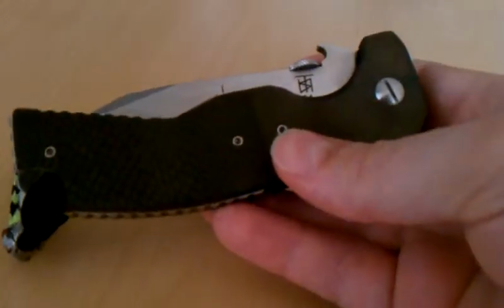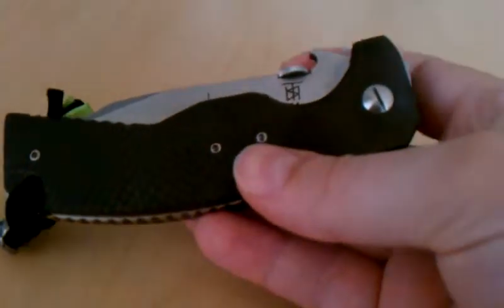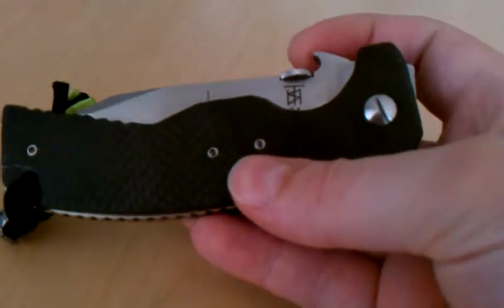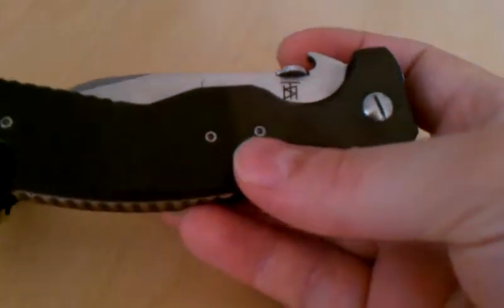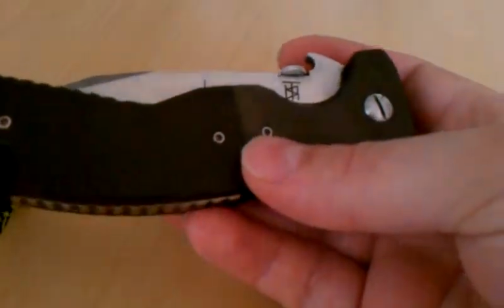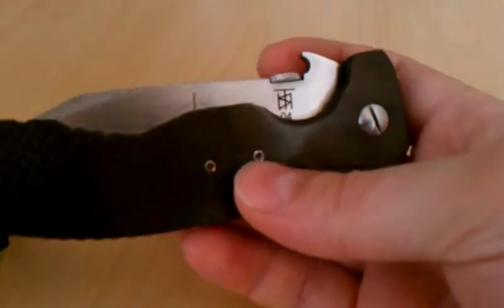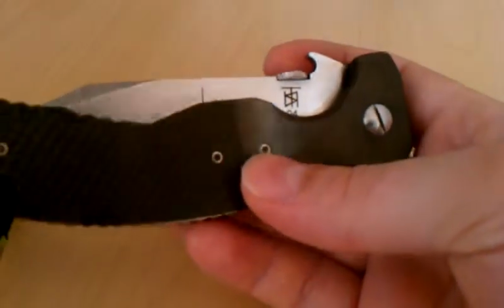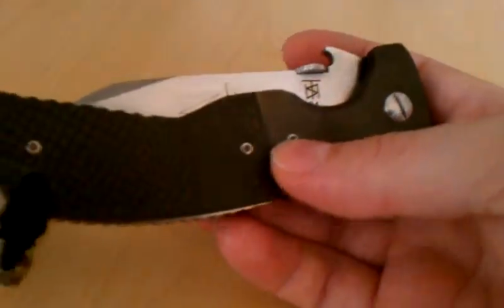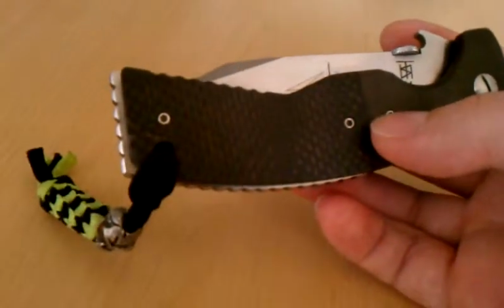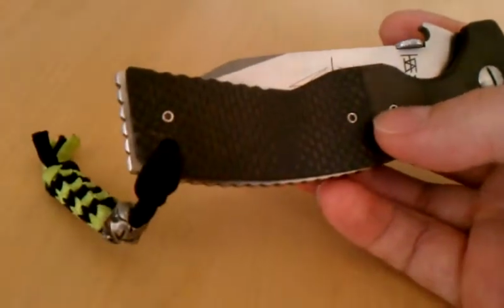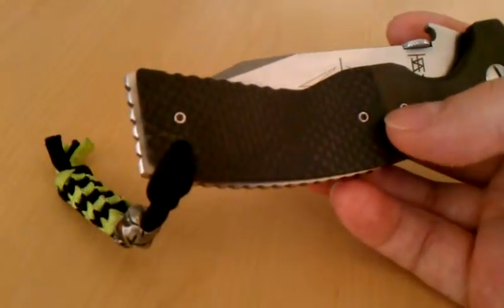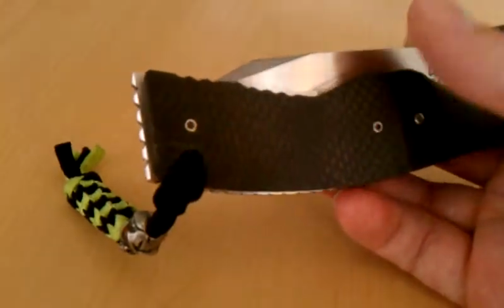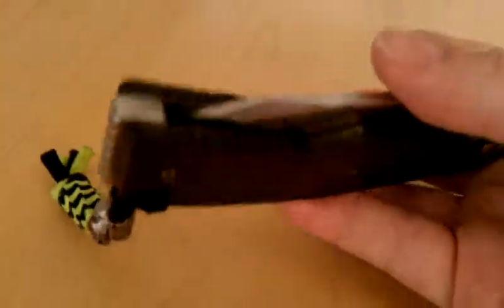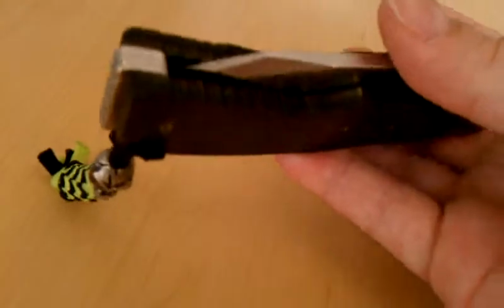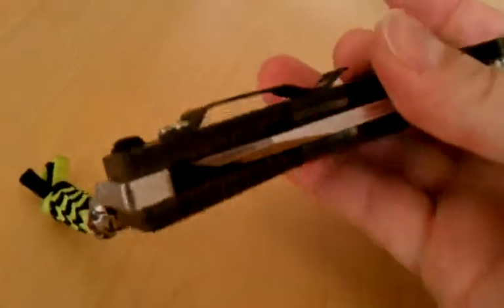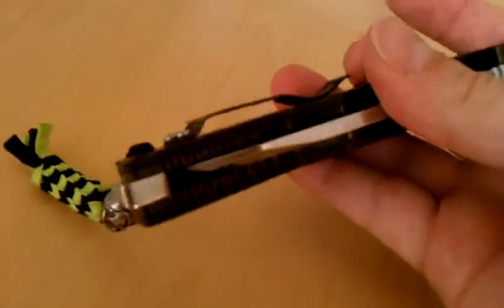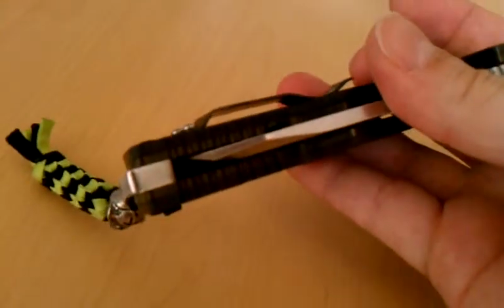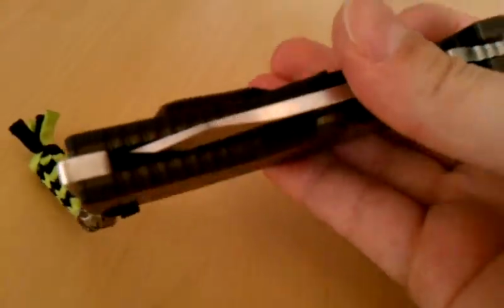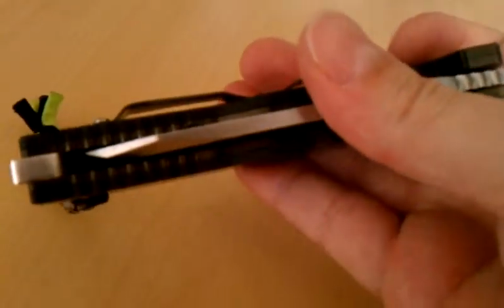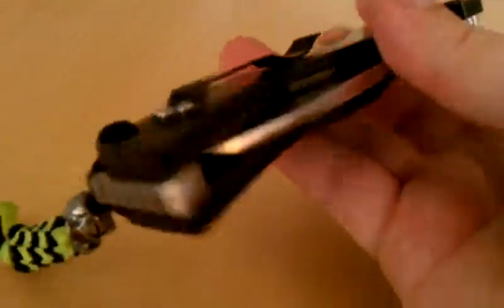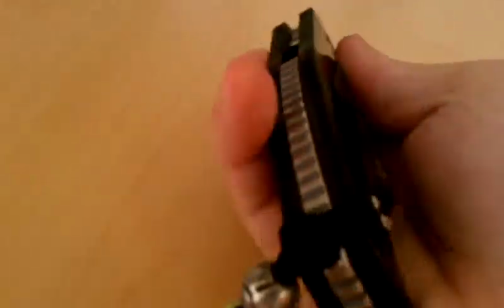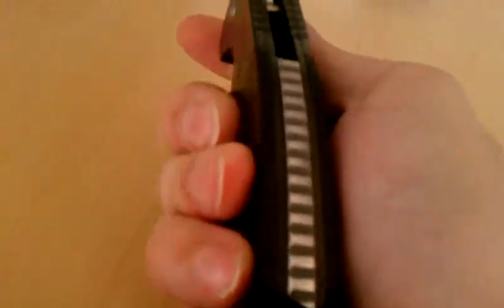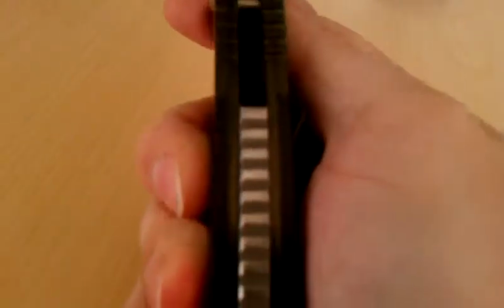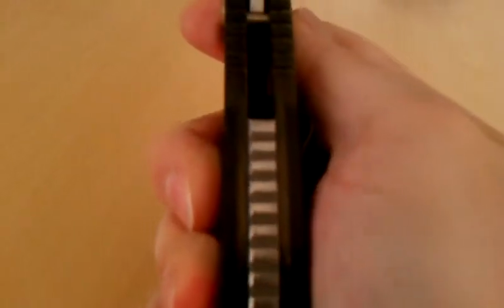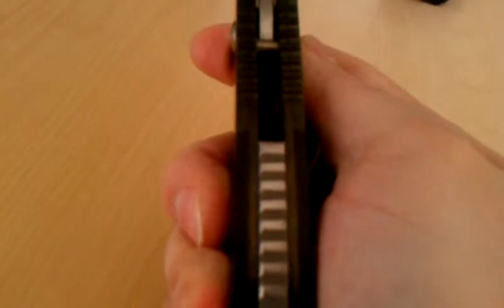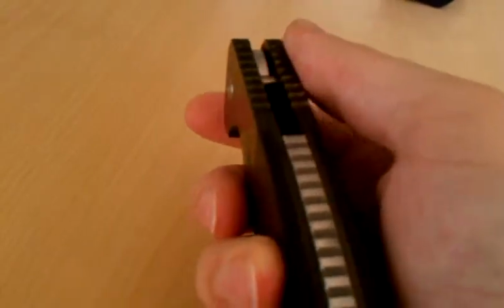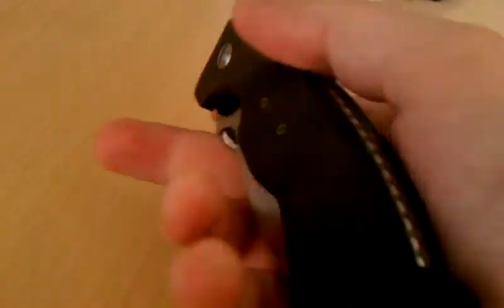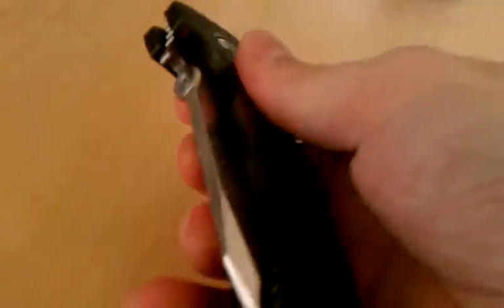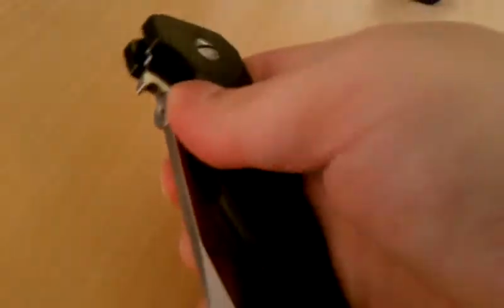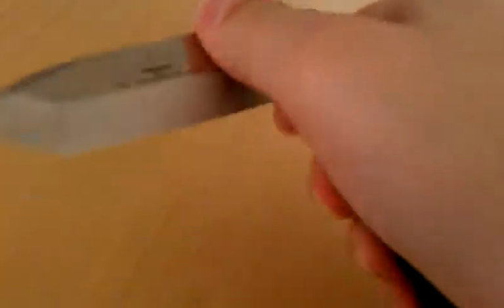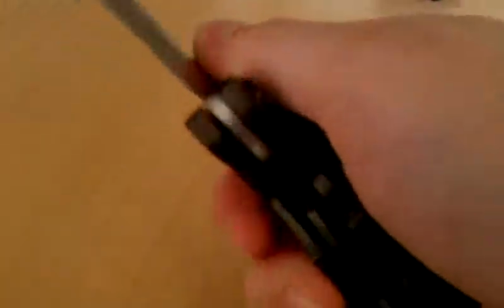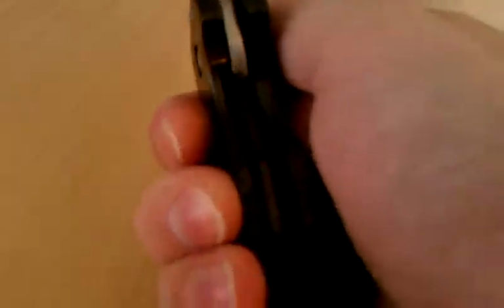Ferrick did the titanium bolsters on this. Mr. H did the carbon fiber scales. The liners actually came this thick. It's pretty impressive for what's essentially a production knife.